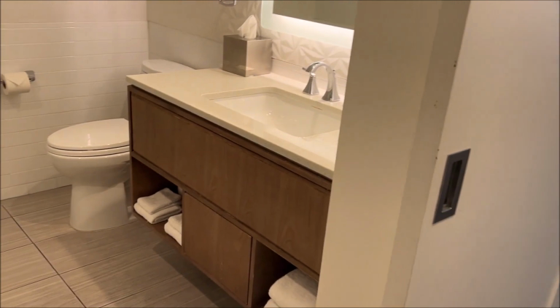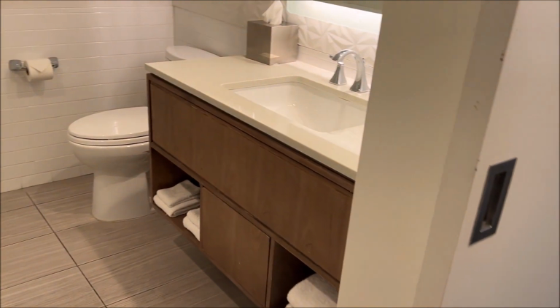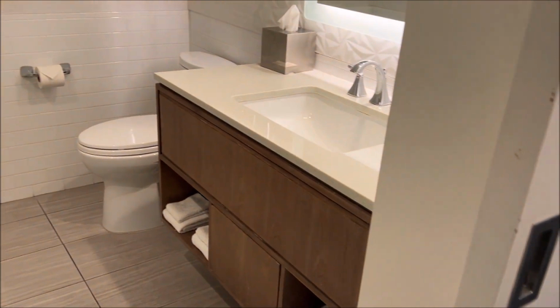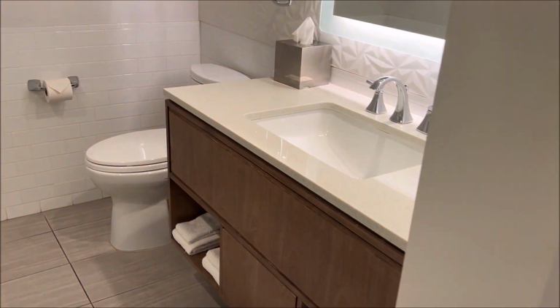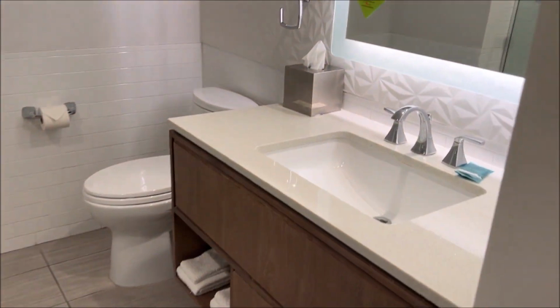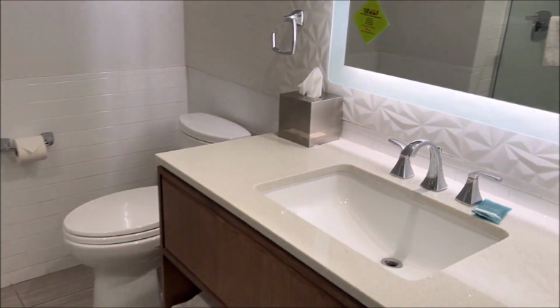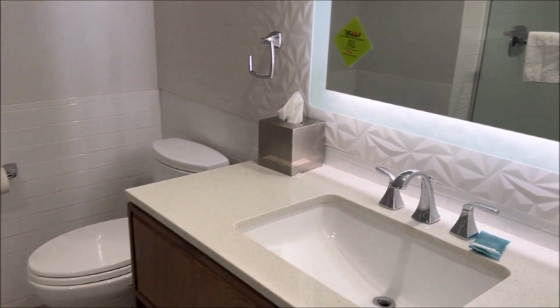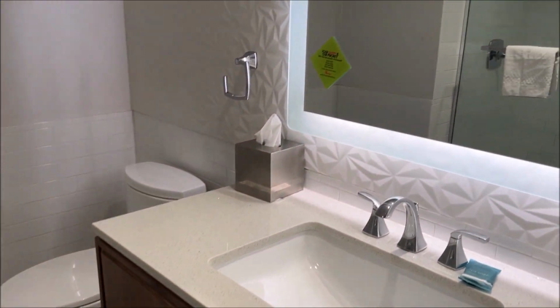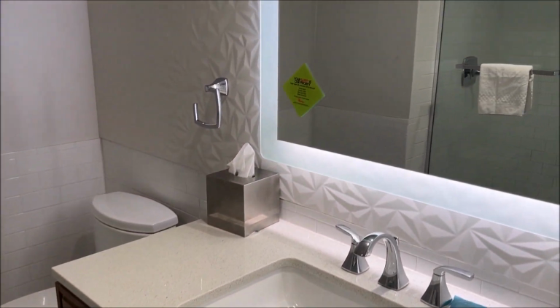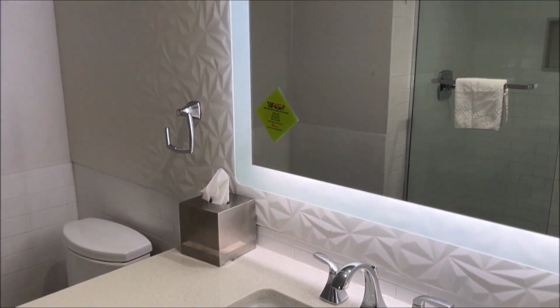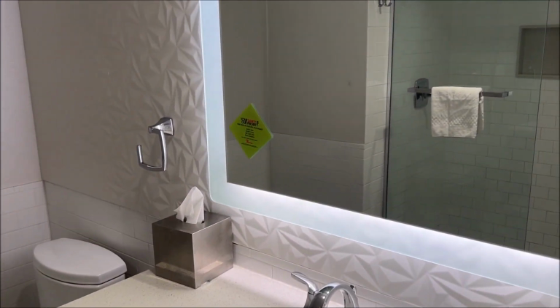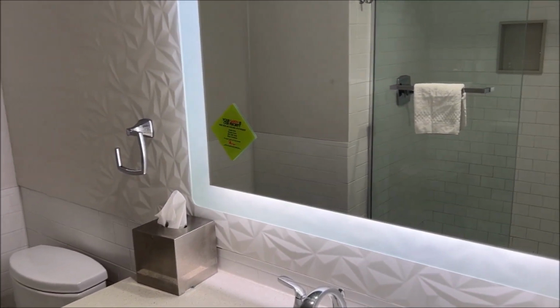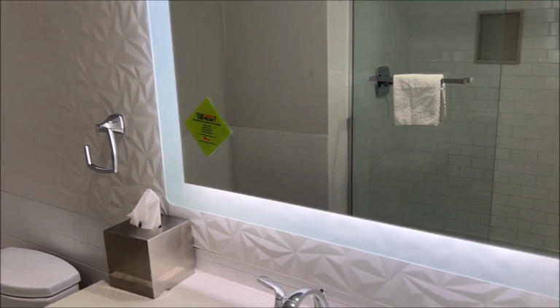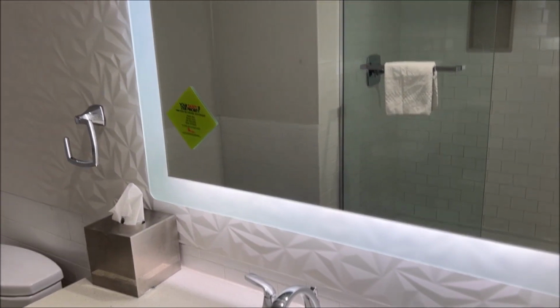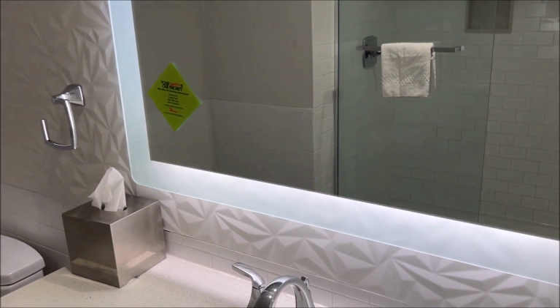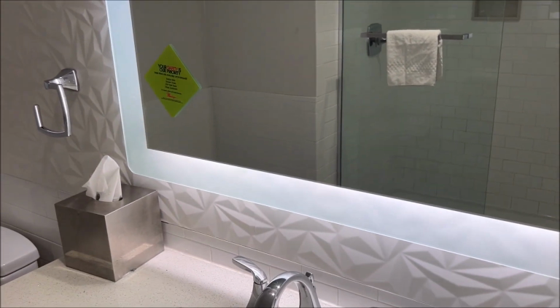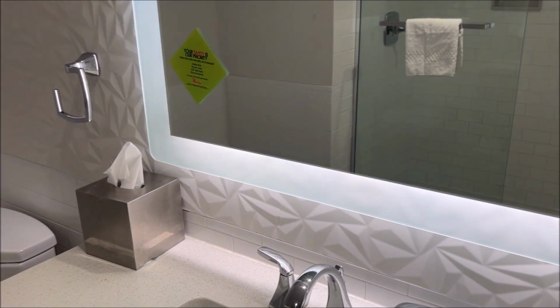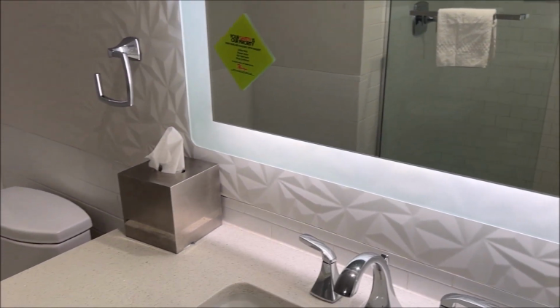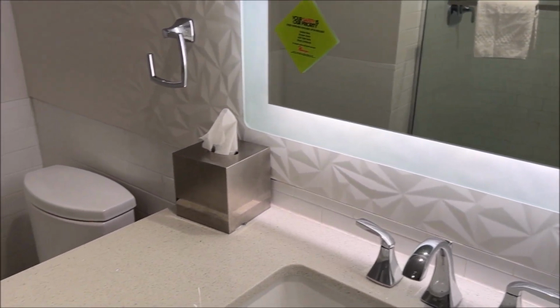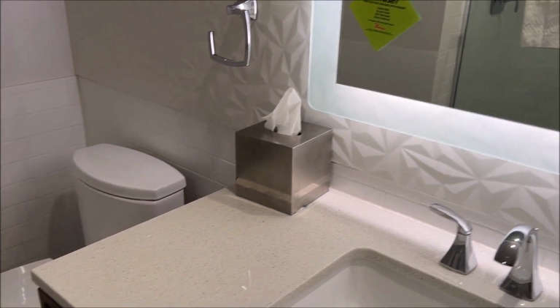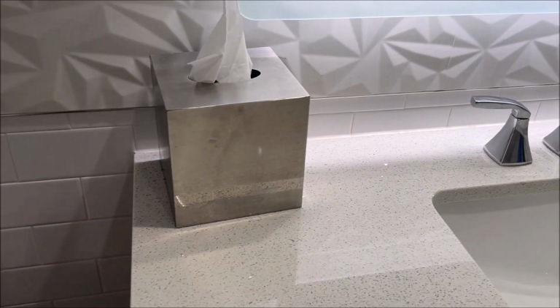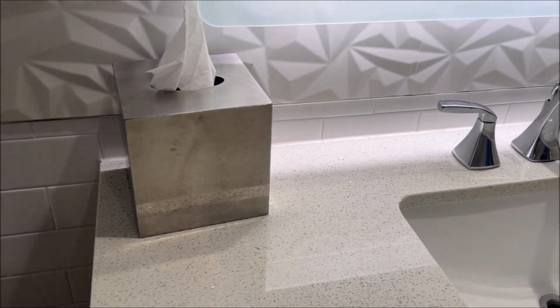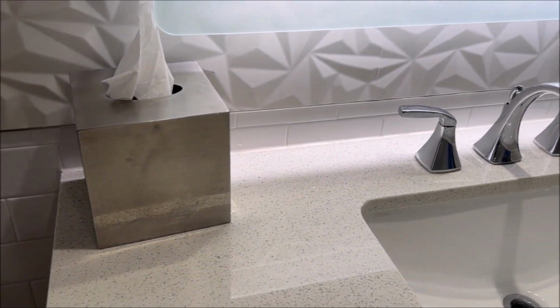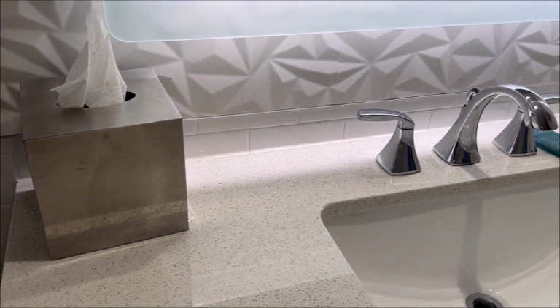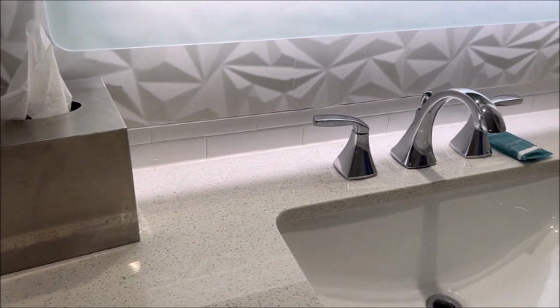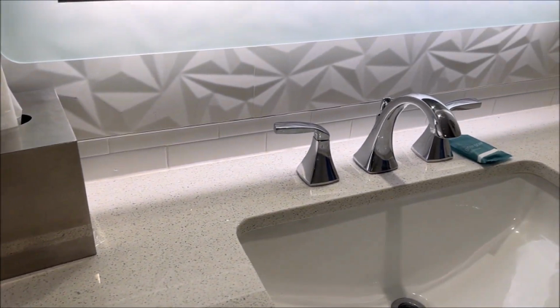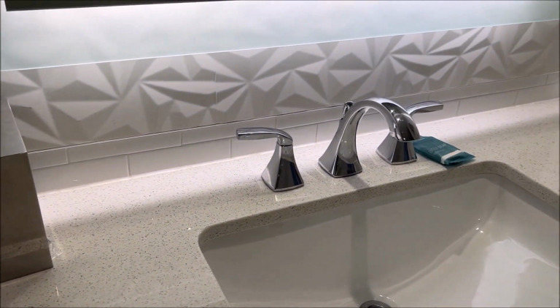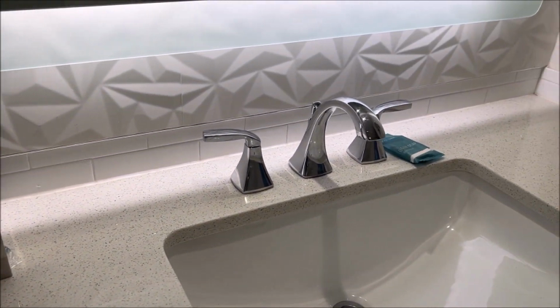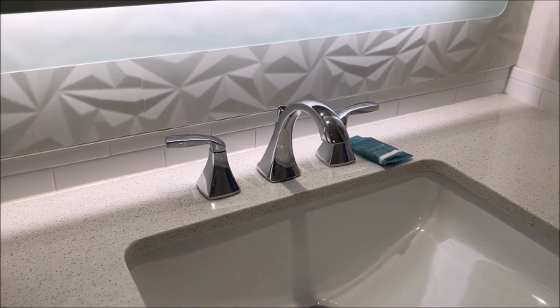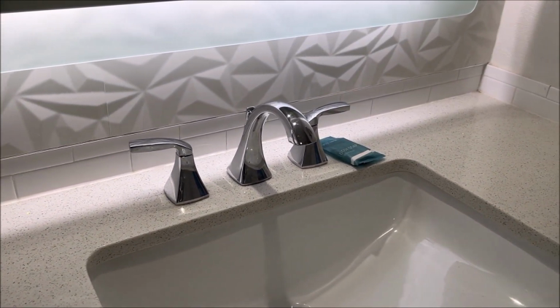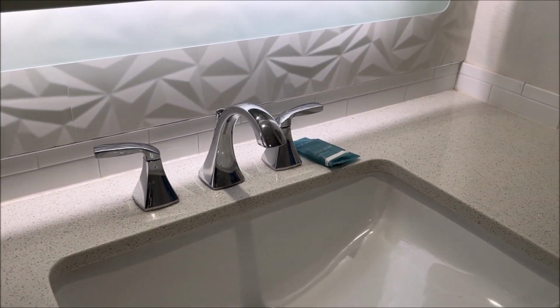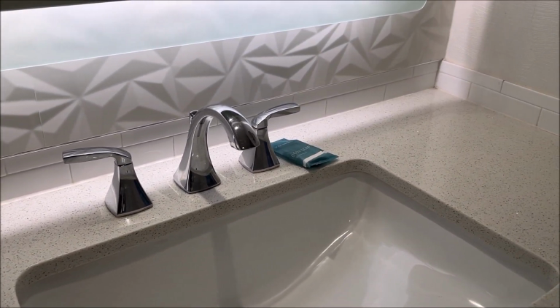Going into the bathroom, it's clean, it's bright, it looks okay. Doesn't look like anything should be out of place — it seems perfectly normal, looks good.